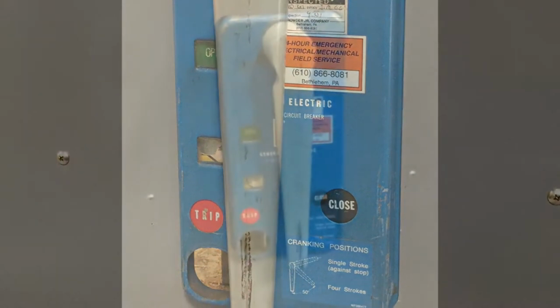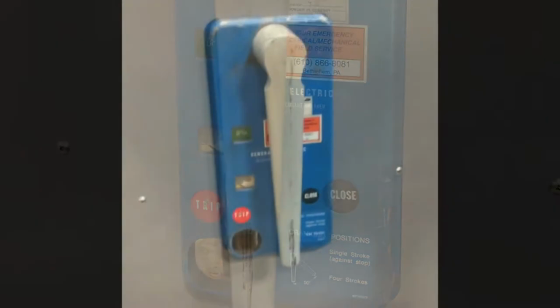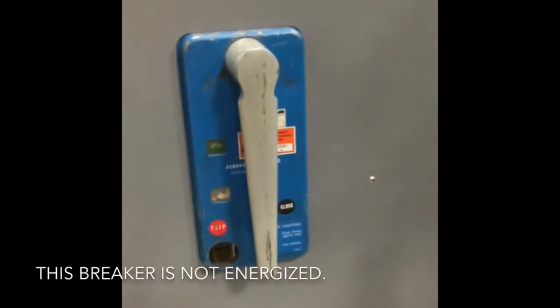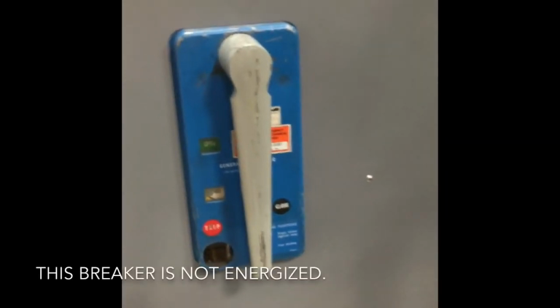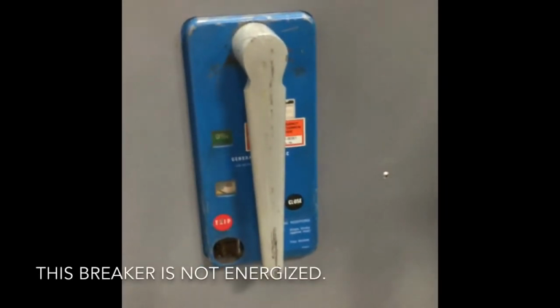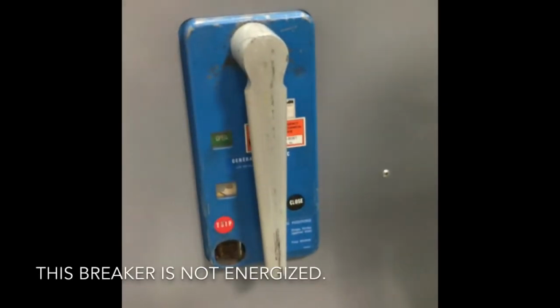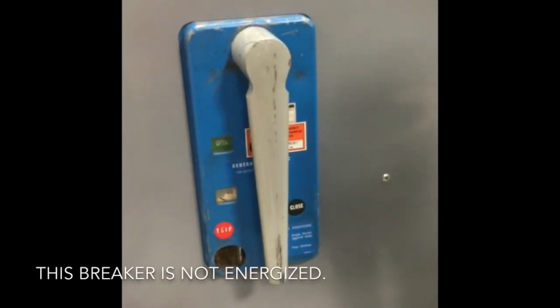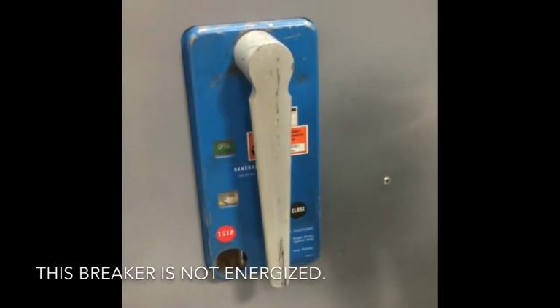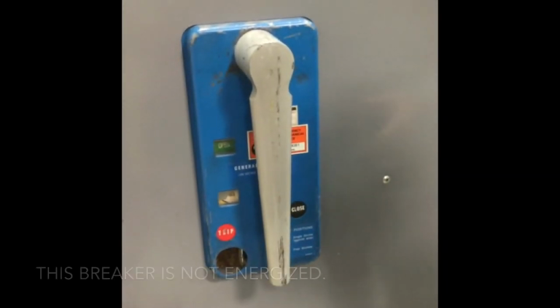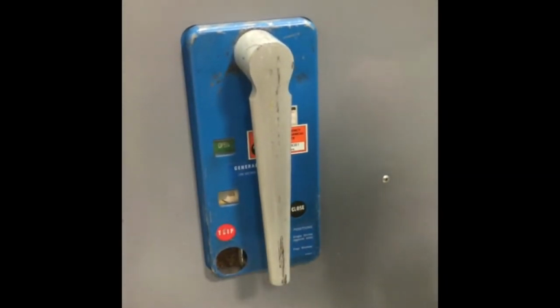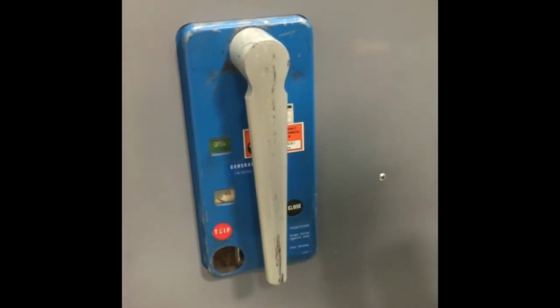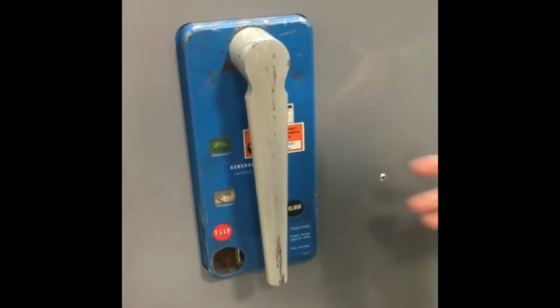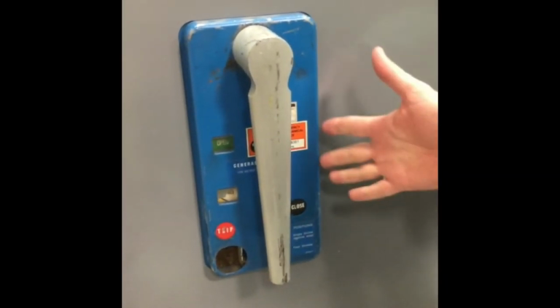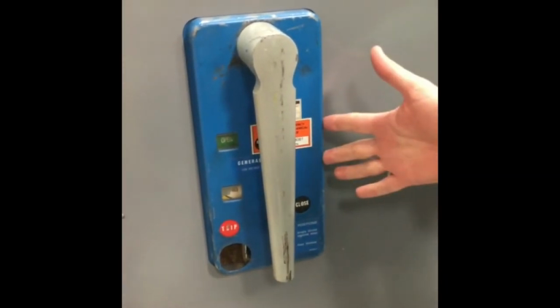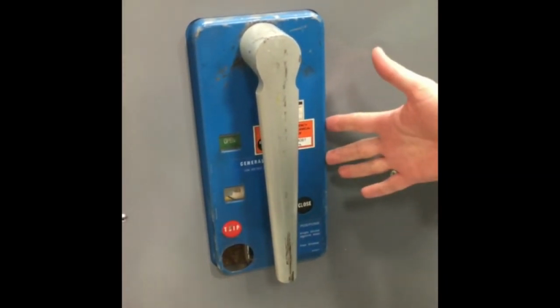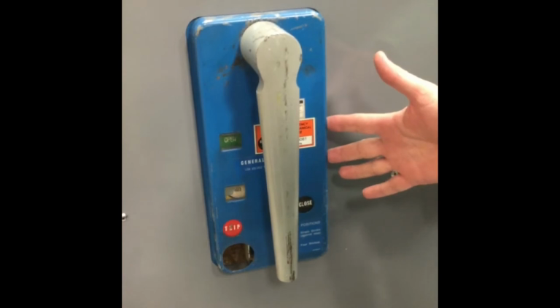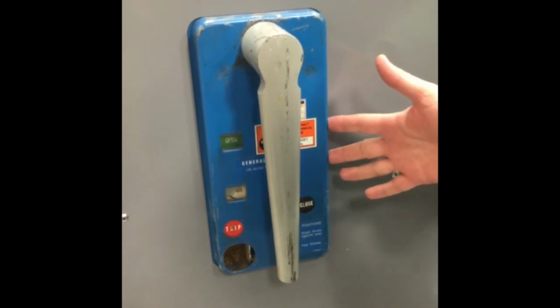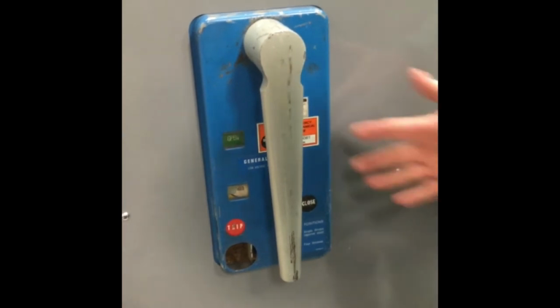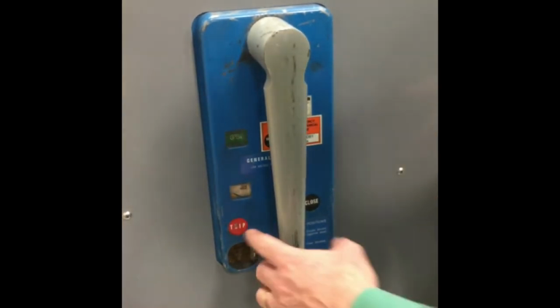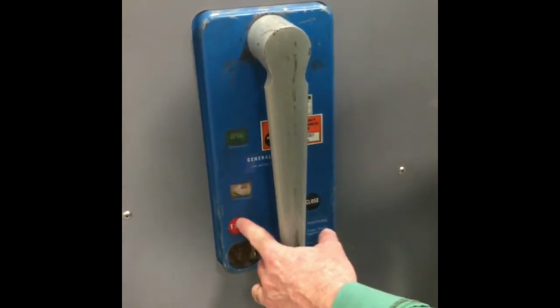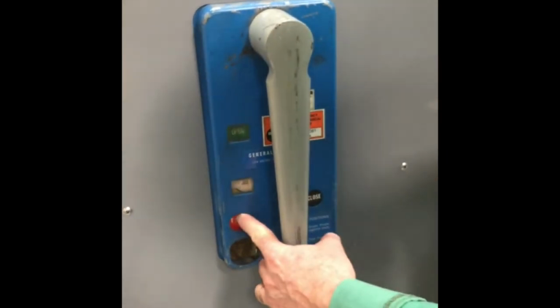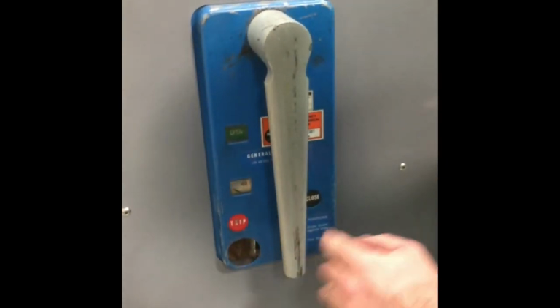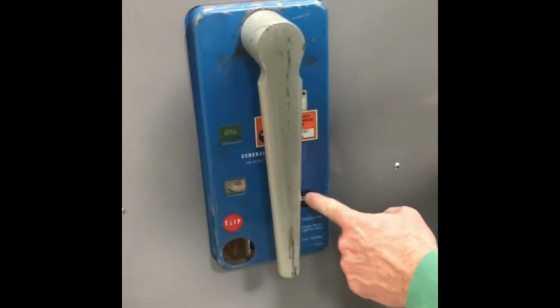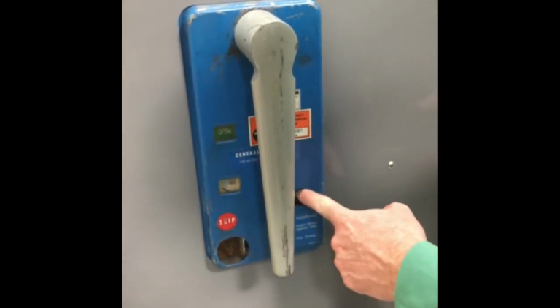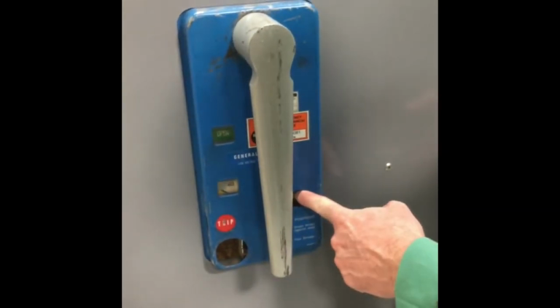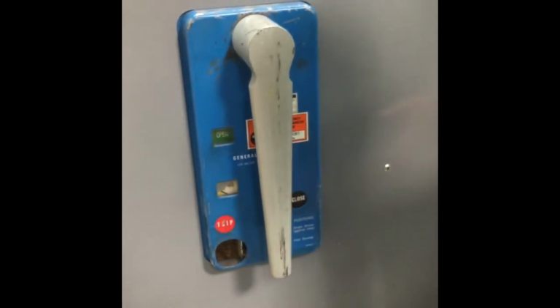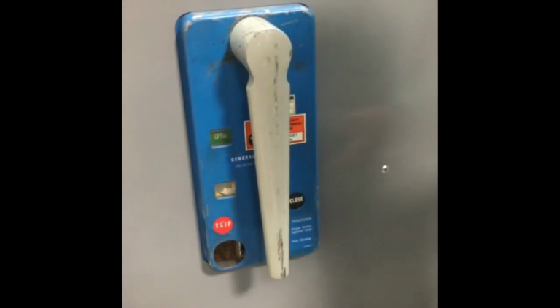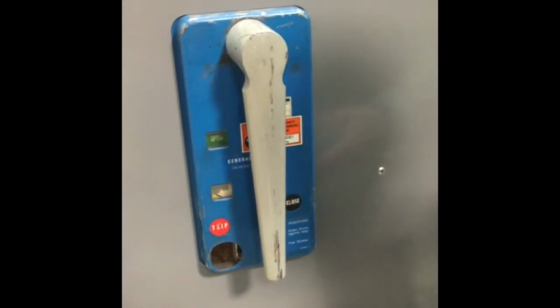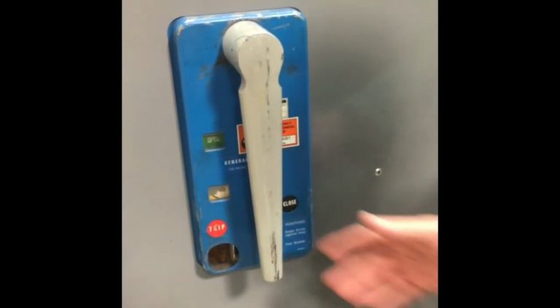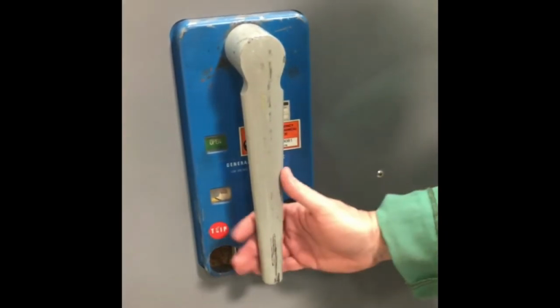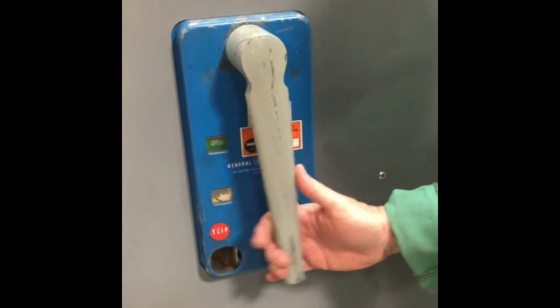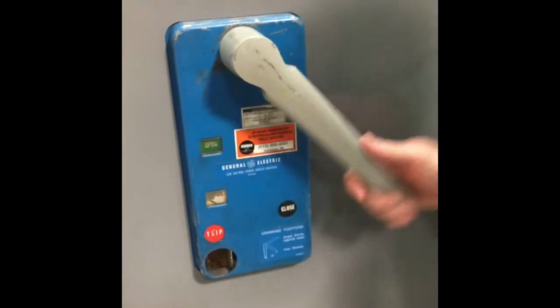Today I'm going to show you our new AK-14 actuator. It's made to operate this AK breaker you see here. It's going to operate the trip button and the close button. The first thing we need to do is charge the breaker.